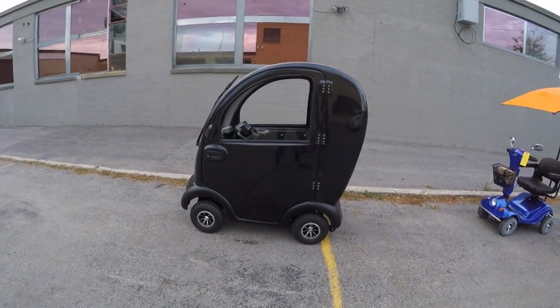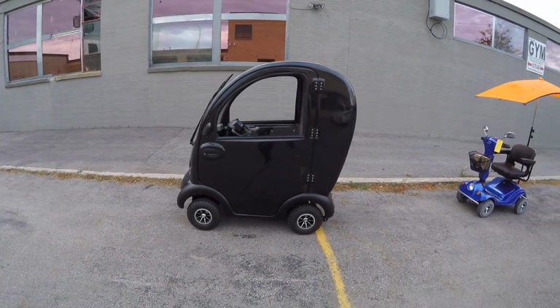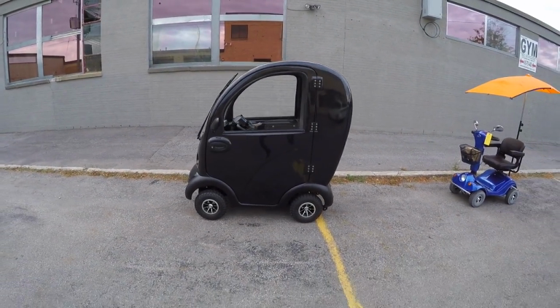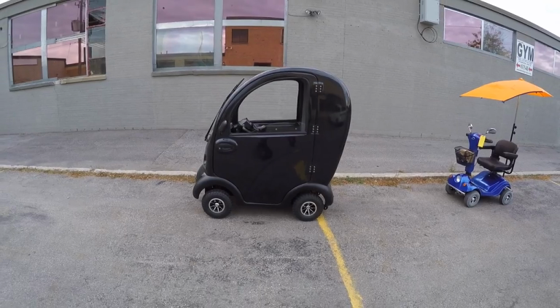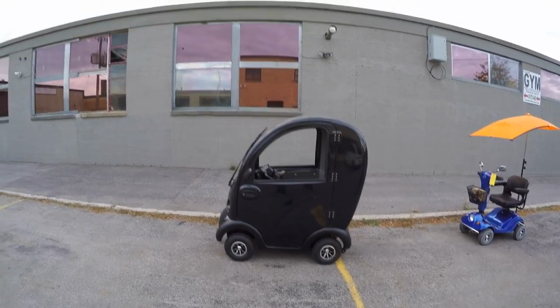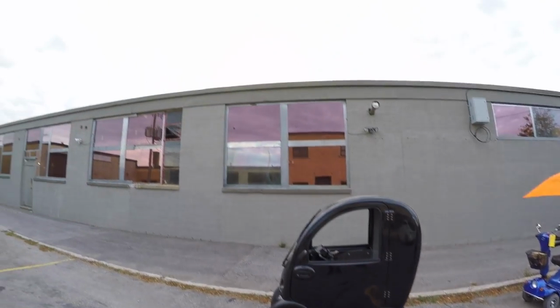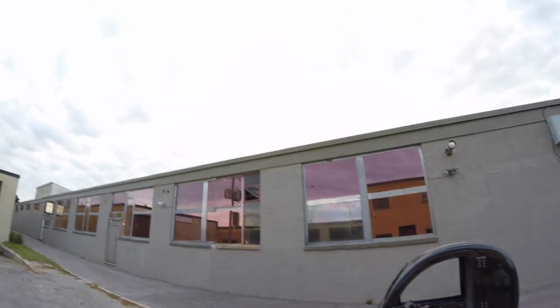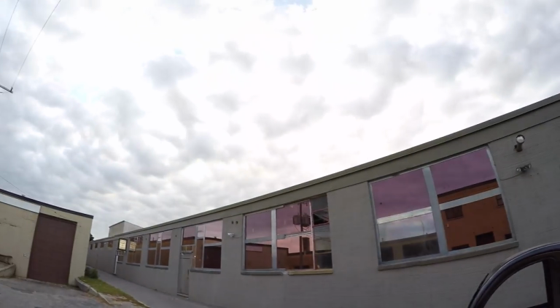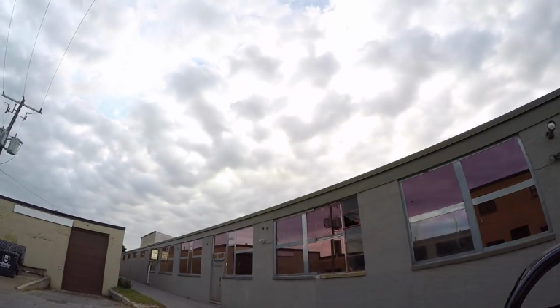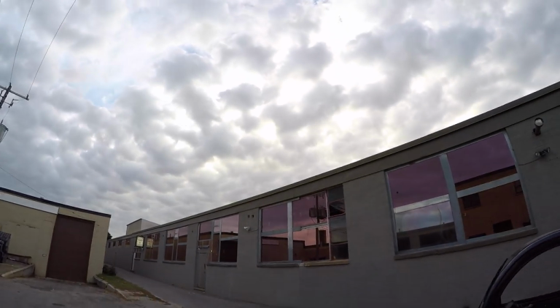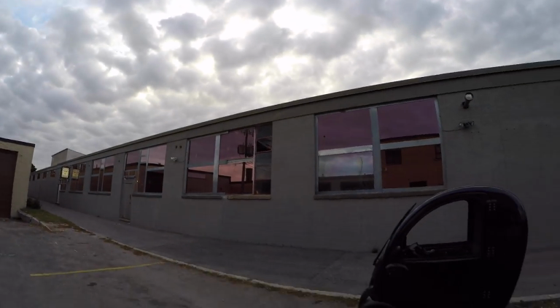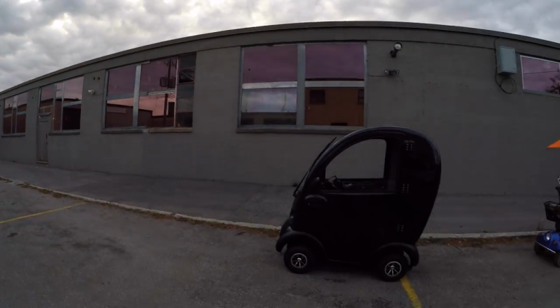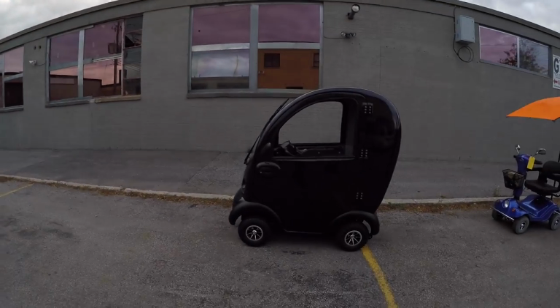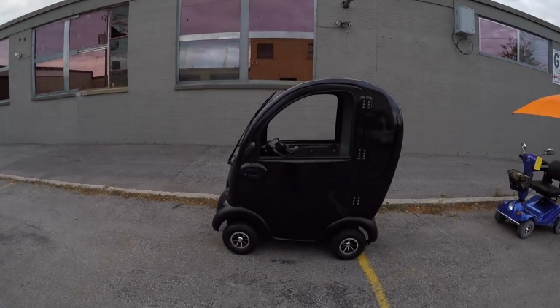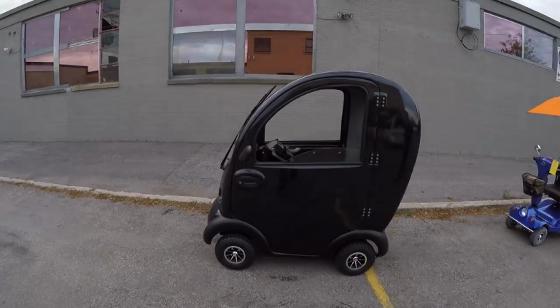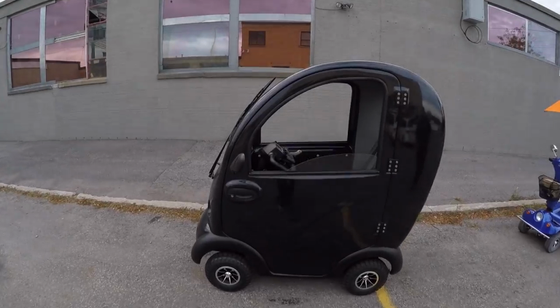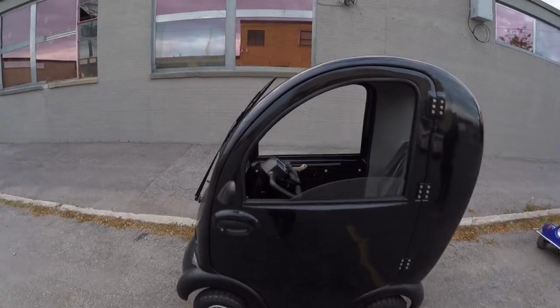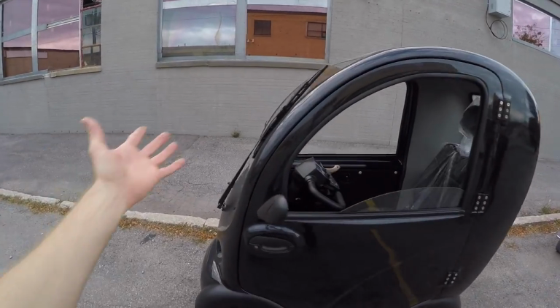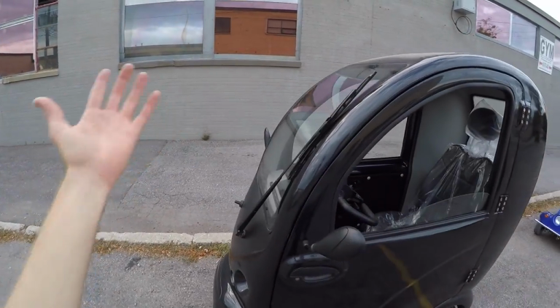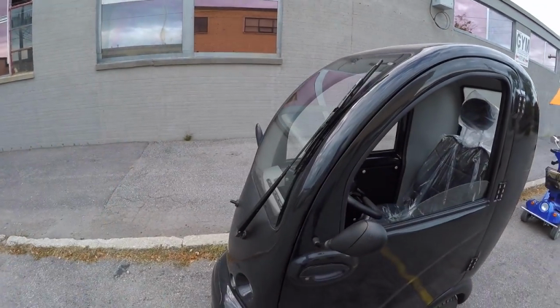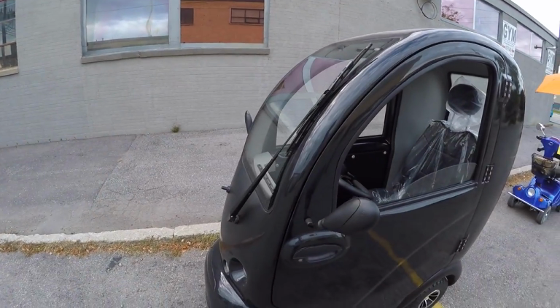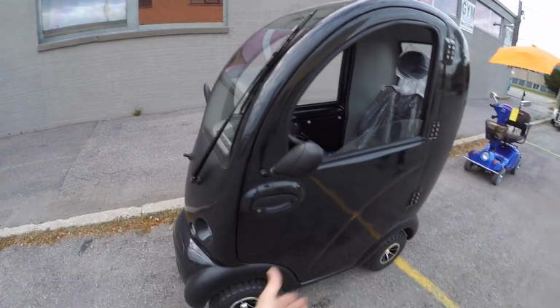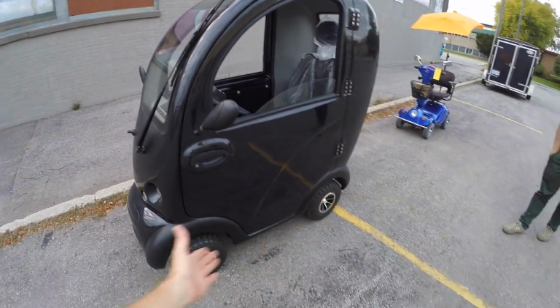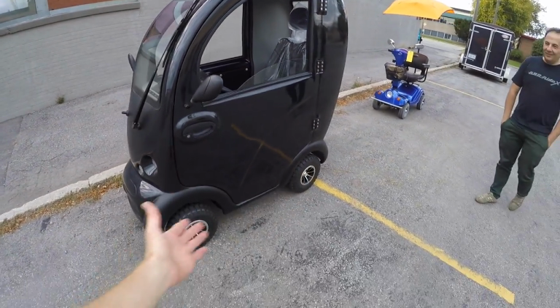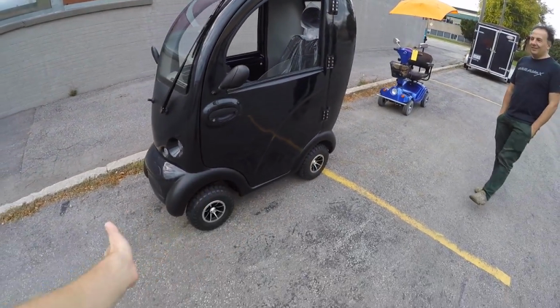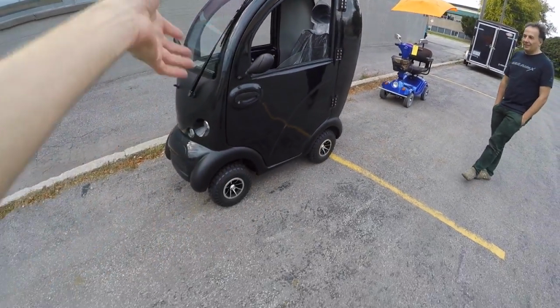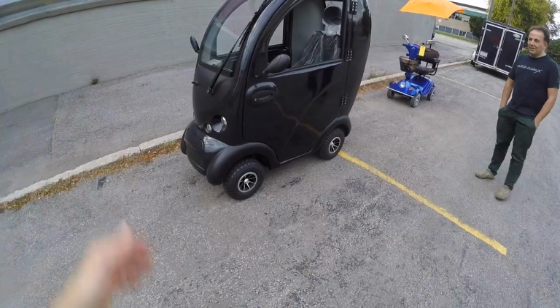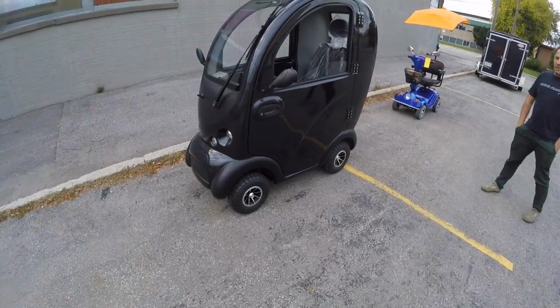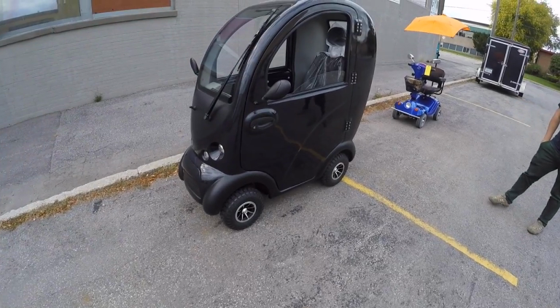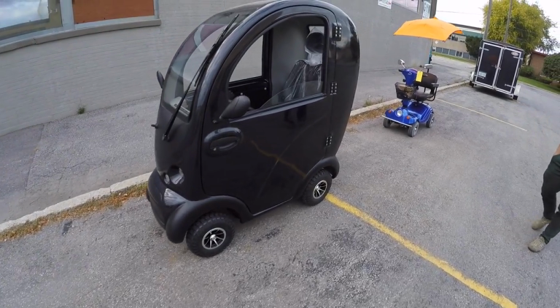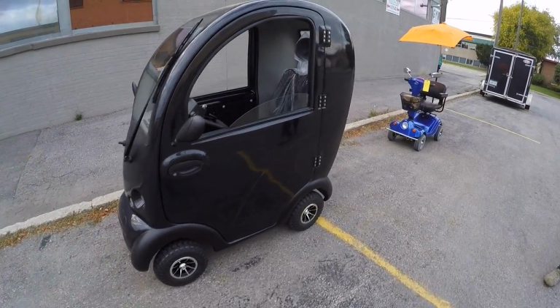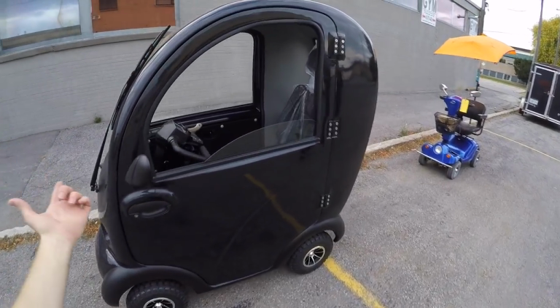Look at this thing. It gets stormy here and snowy sometimes, it gets a little cold, and it's nice to have a windshield at those times. Protection from the elements — water will be splashing up on you, that kind of thing. And of course, safety.